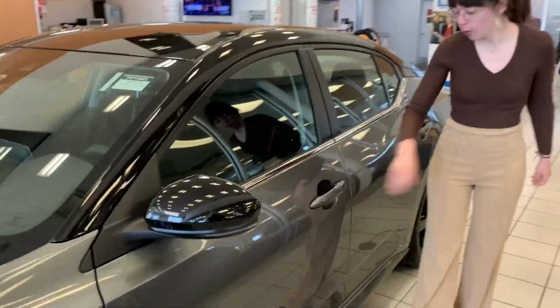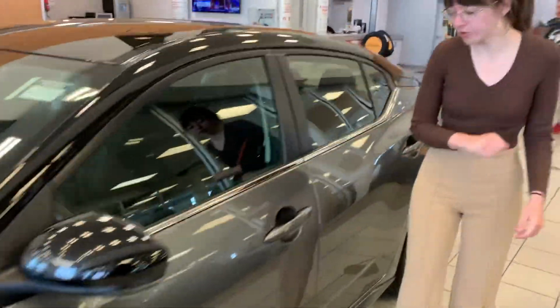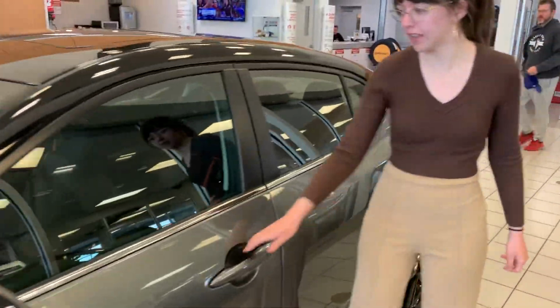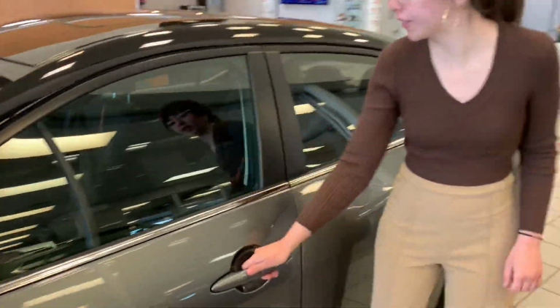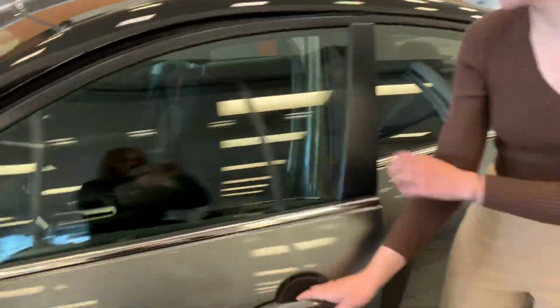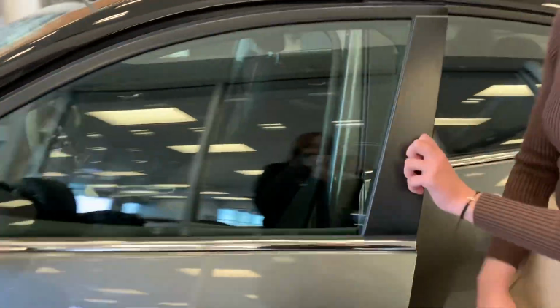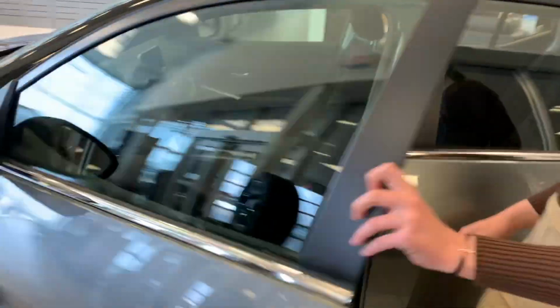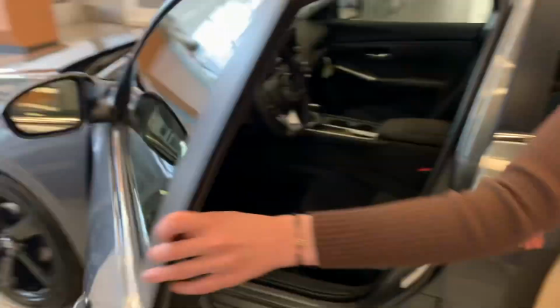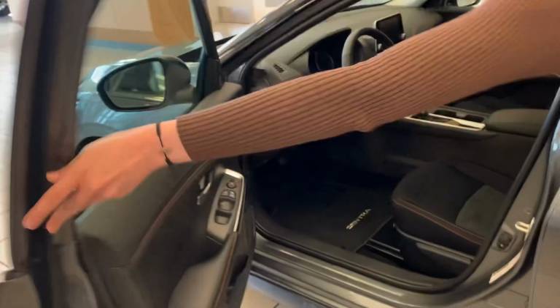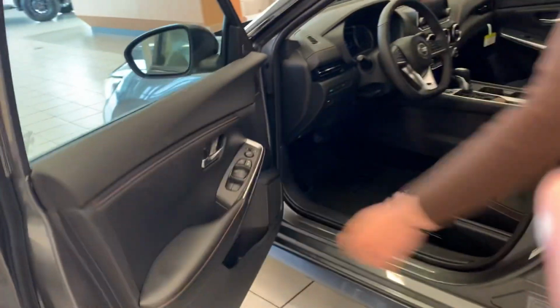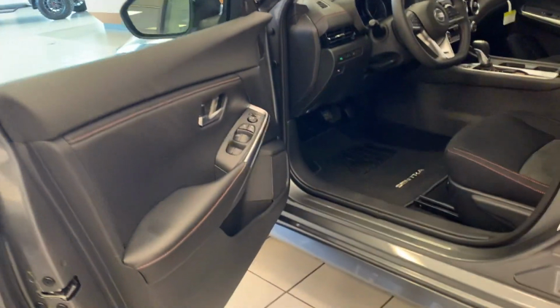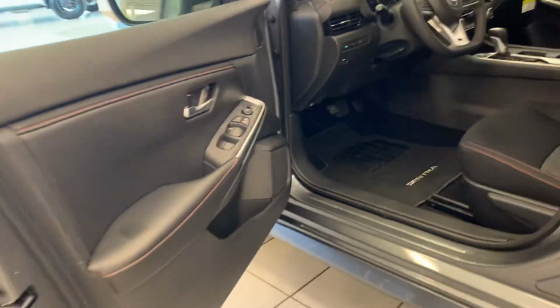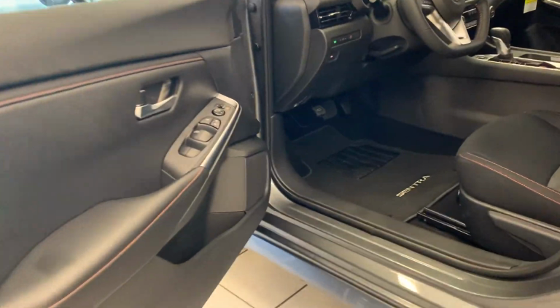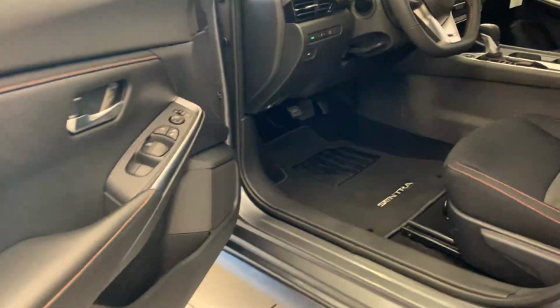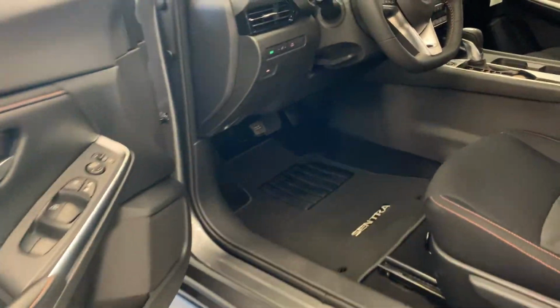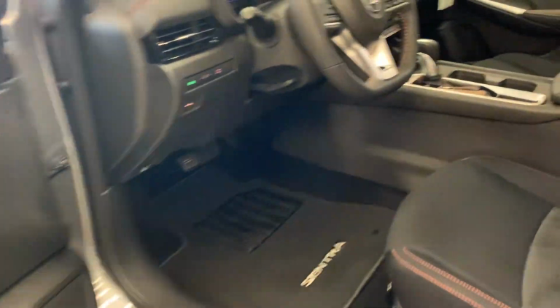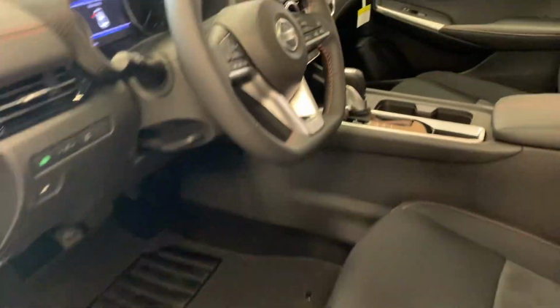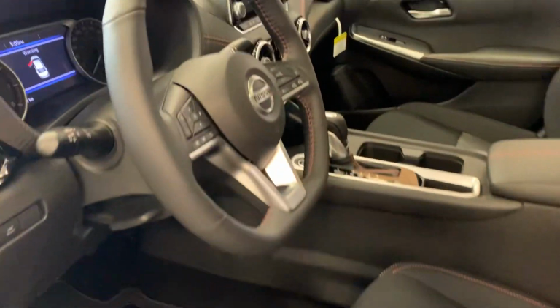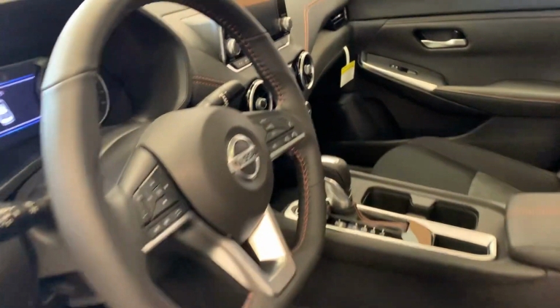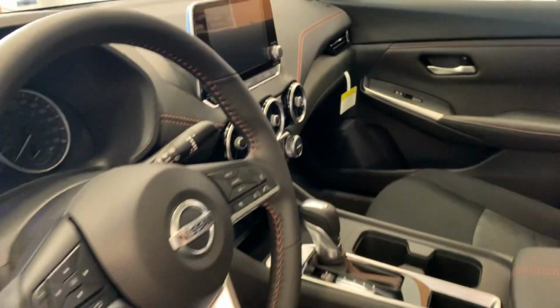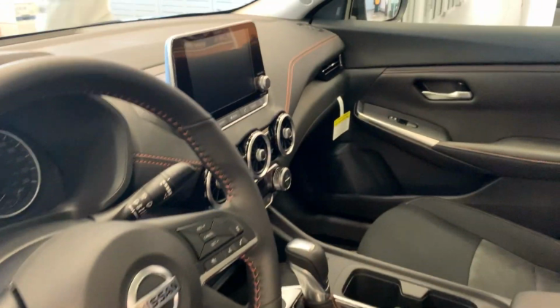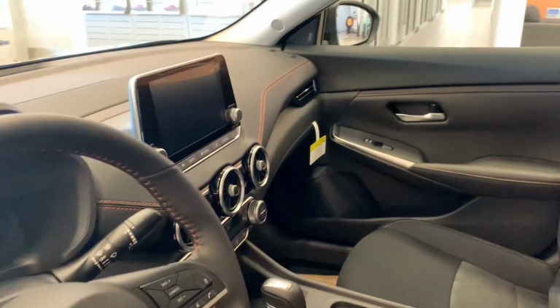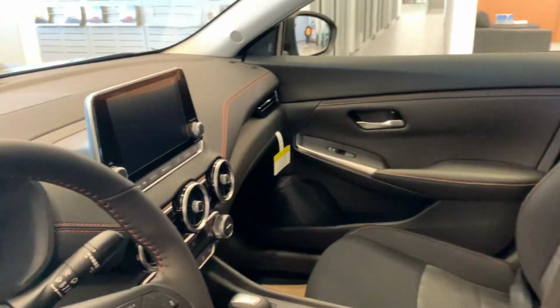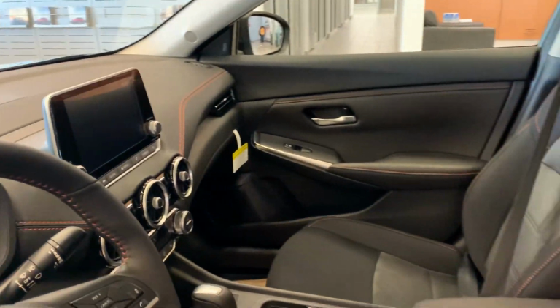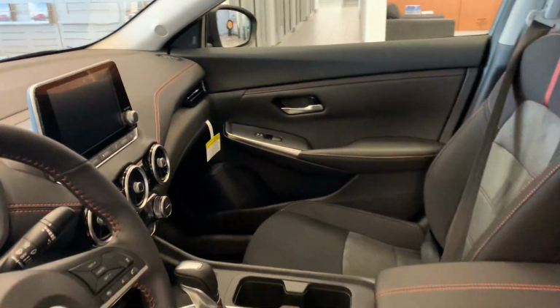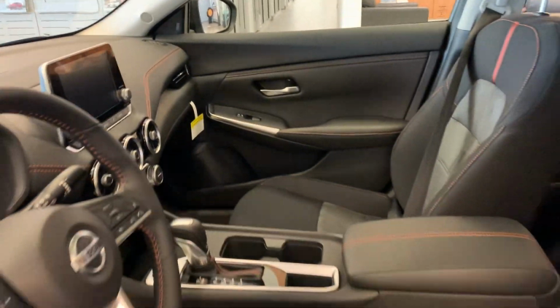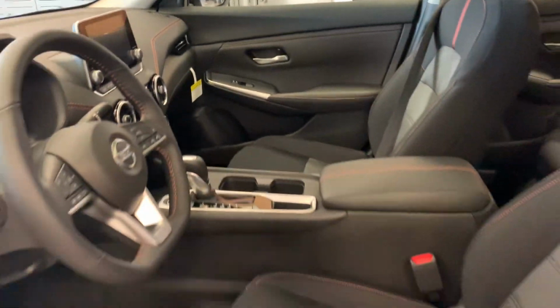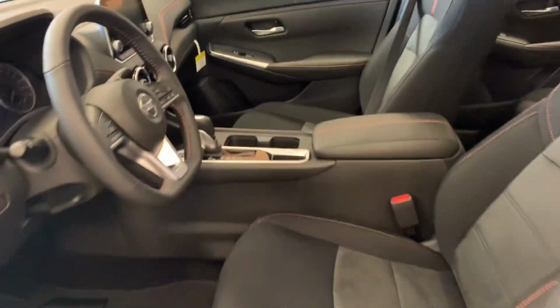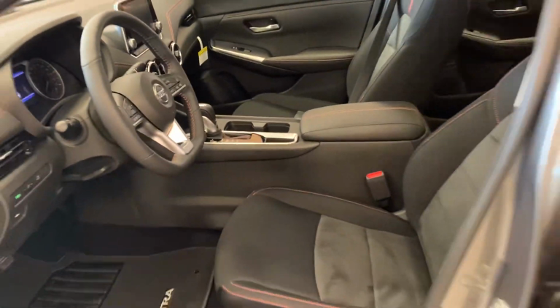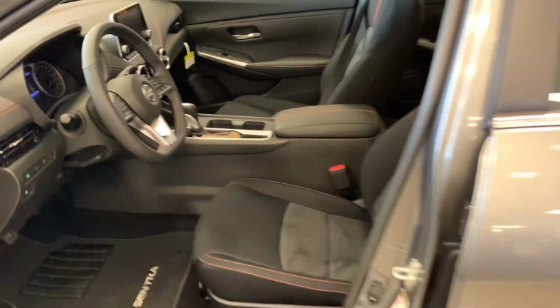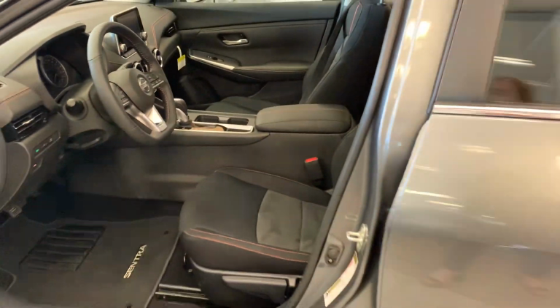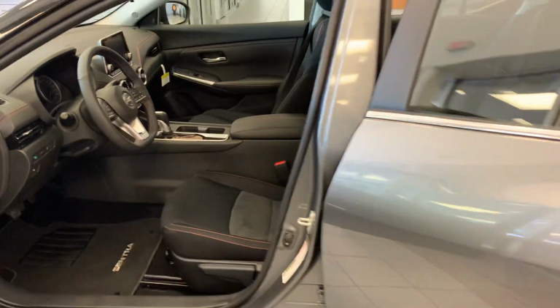One-touch keyless entry on the outside, and coming inside you've got a gorgeous interior with the sport cloth. You will get Apple CarPlay, Android Auto, heated seats, and a heated steering wheel in this one, as well as a 7-inch display and so much more.